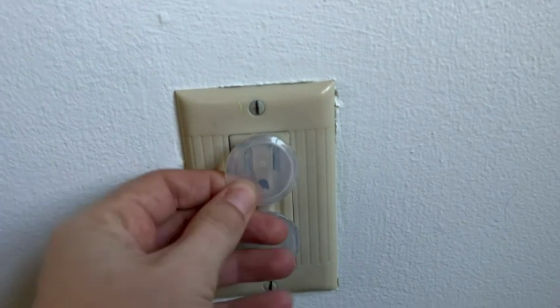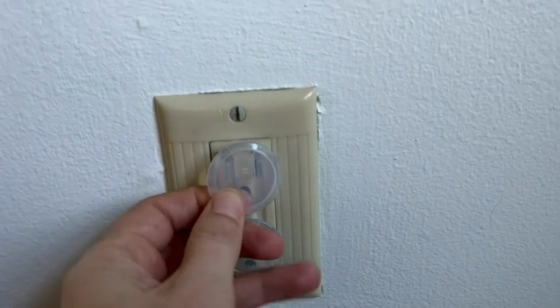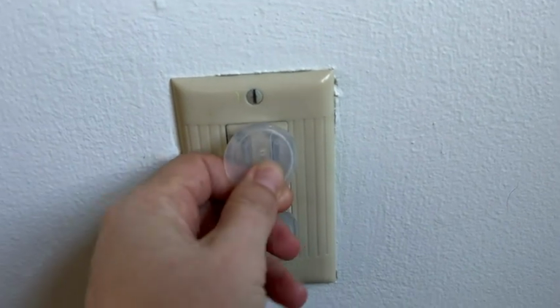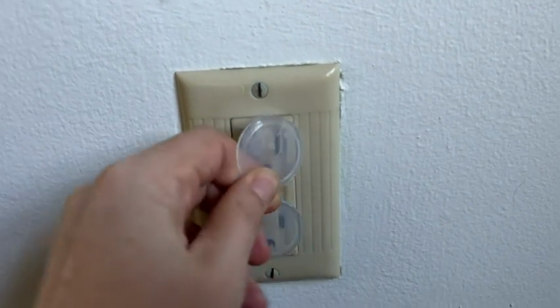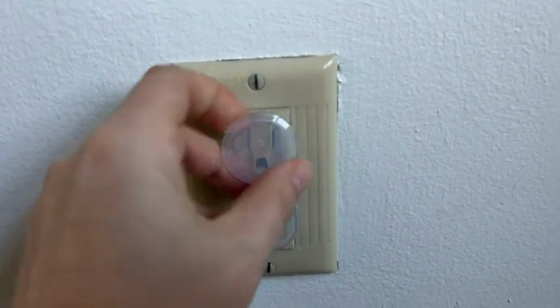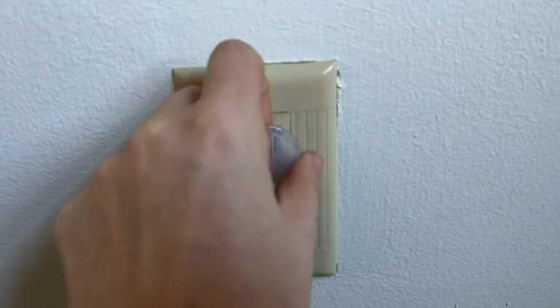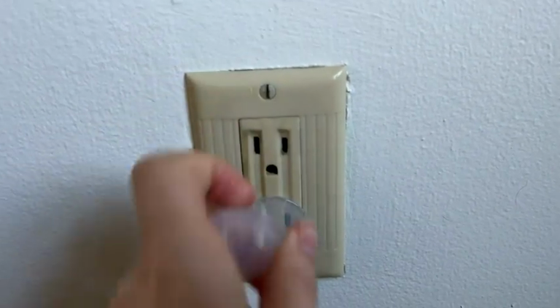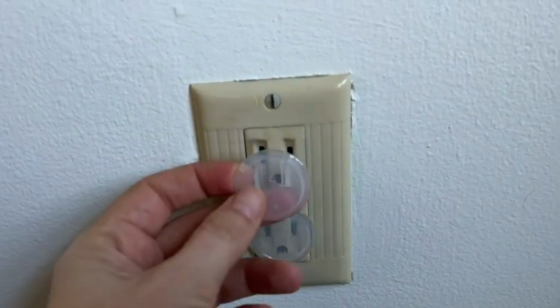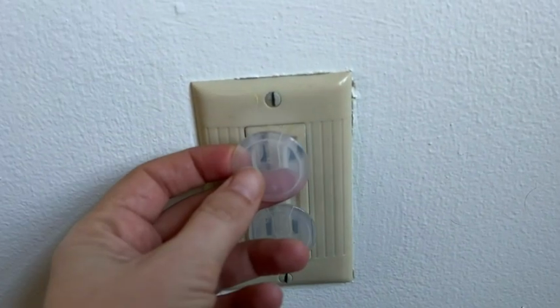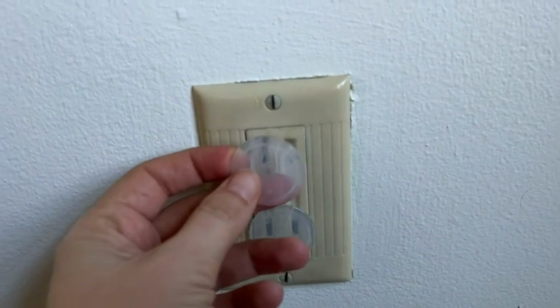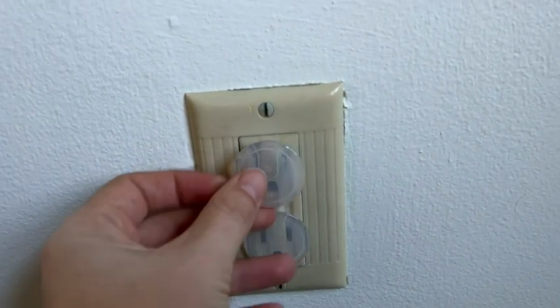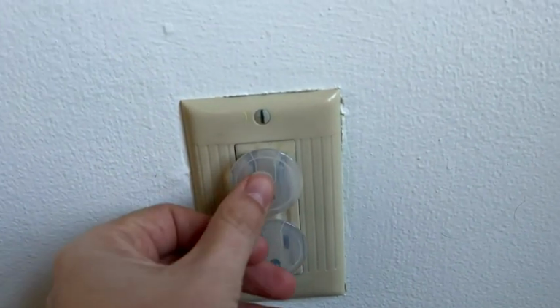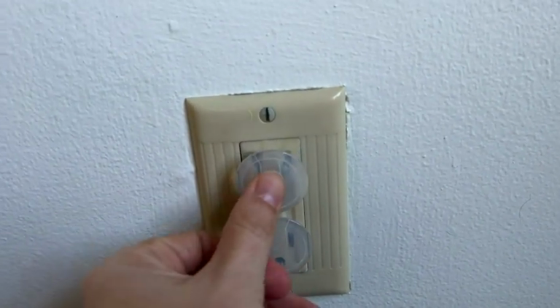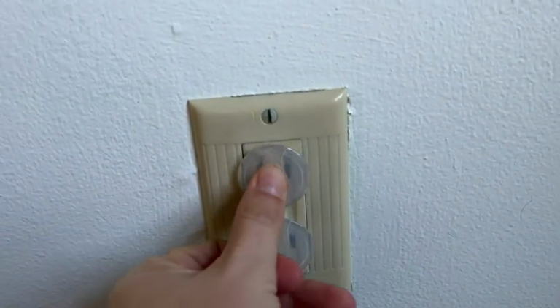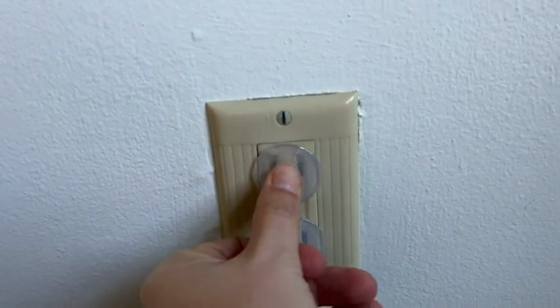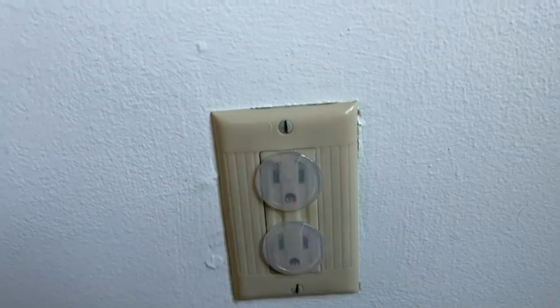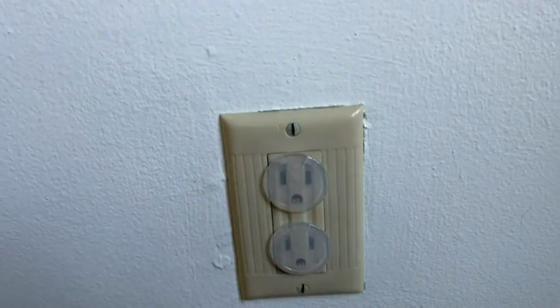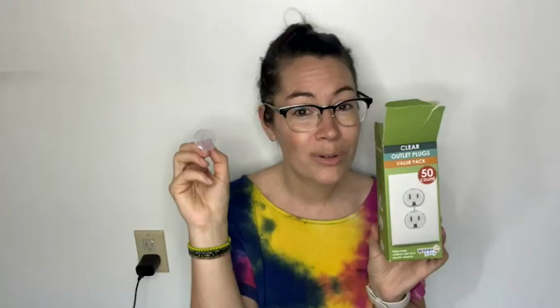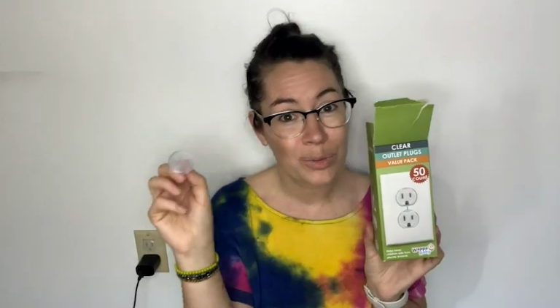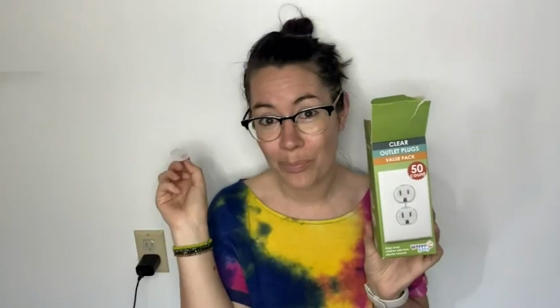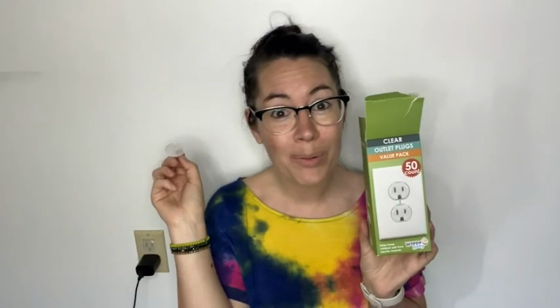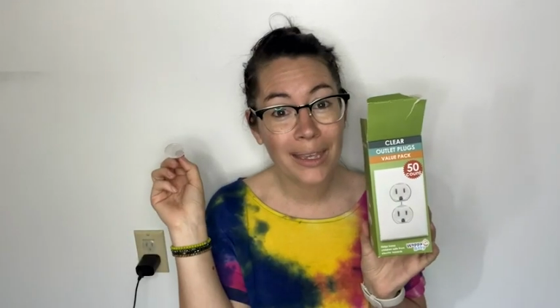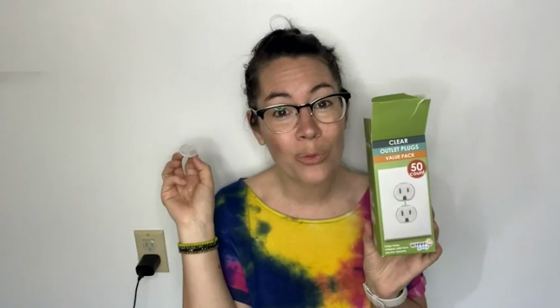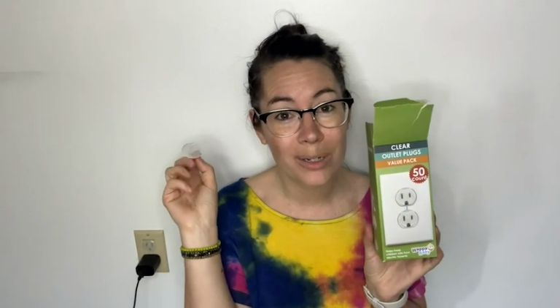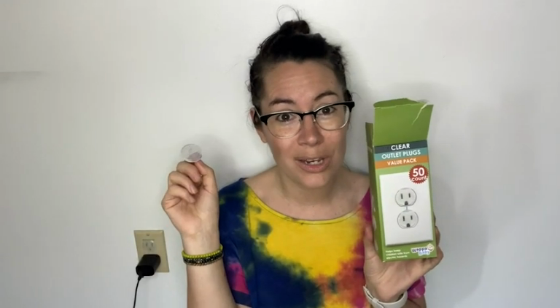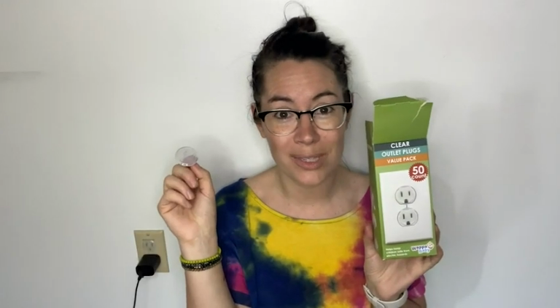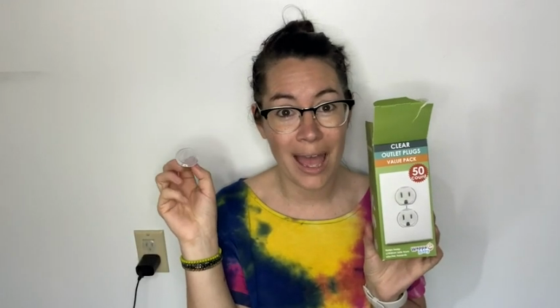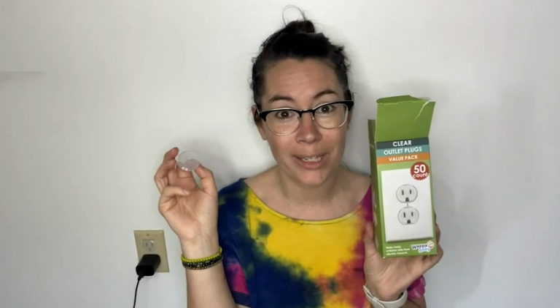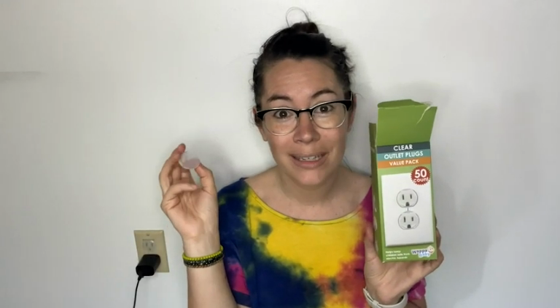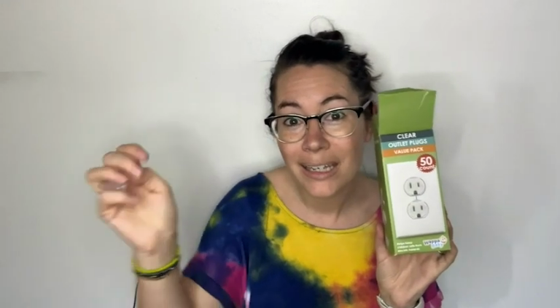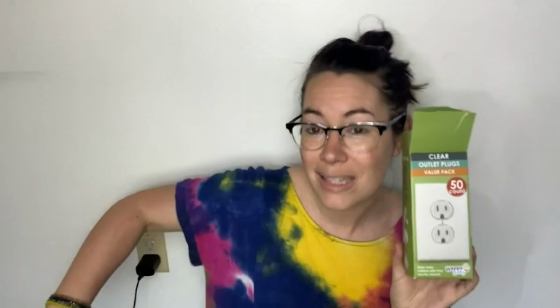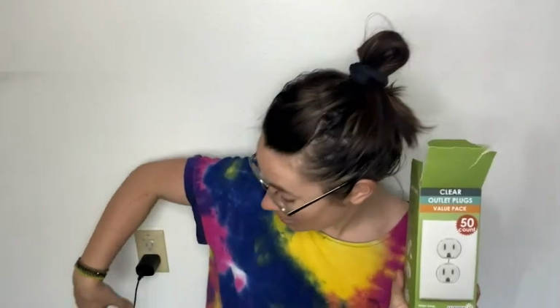It is difficult for baby to remove these with their tiny little adorable fingers, but it is easy for adults. You just slide it out, and then pop it back in when you are done using that outlet. It's this easy.